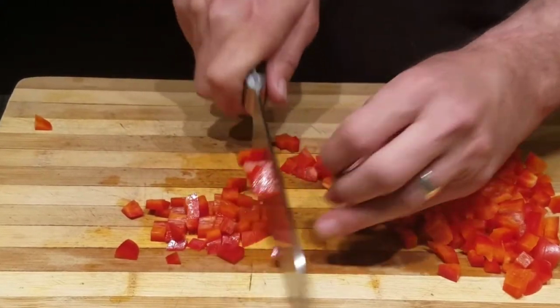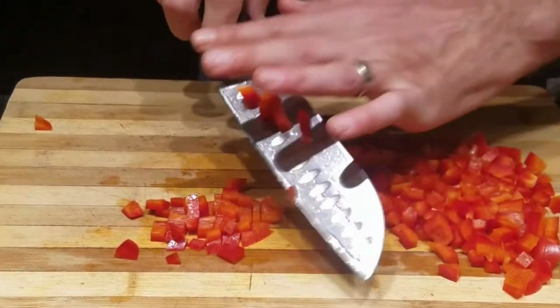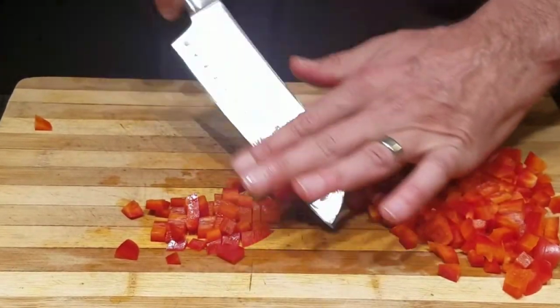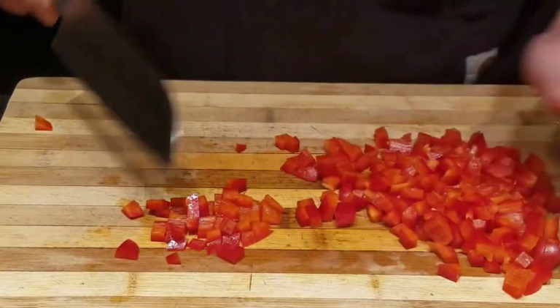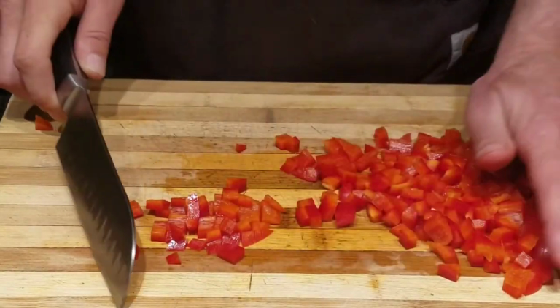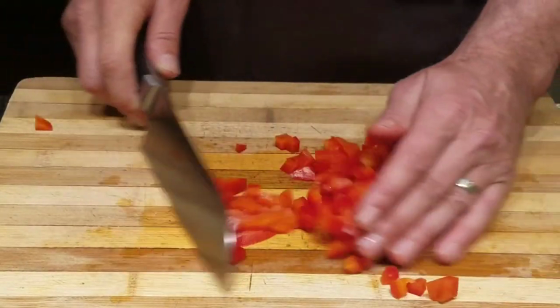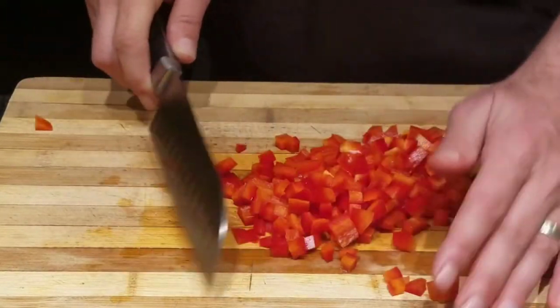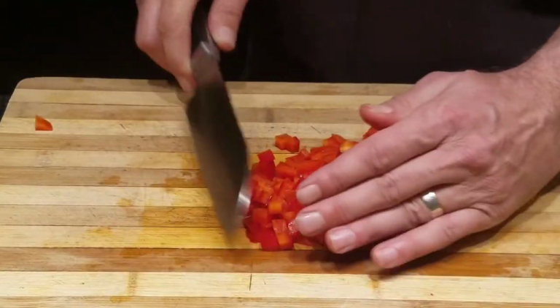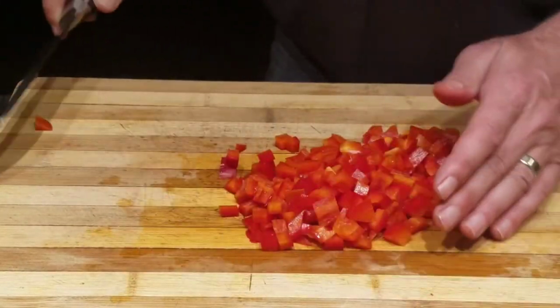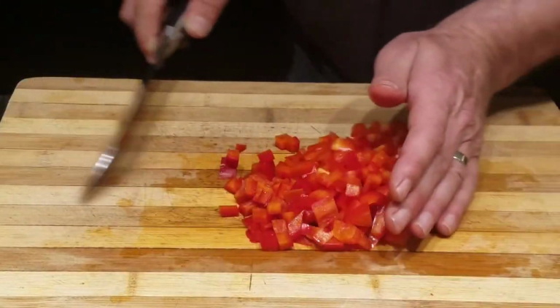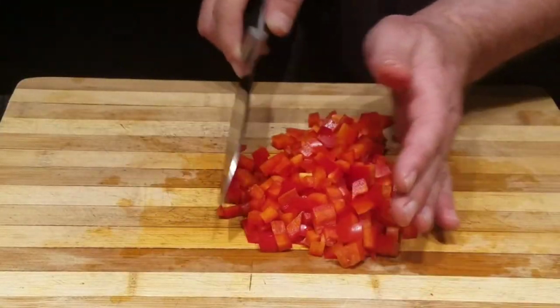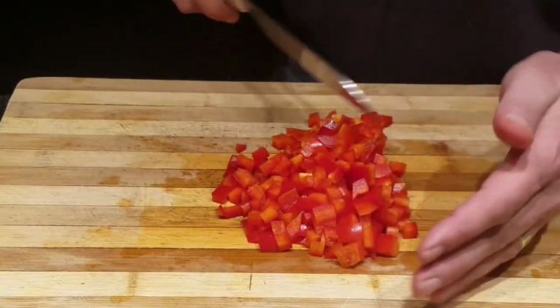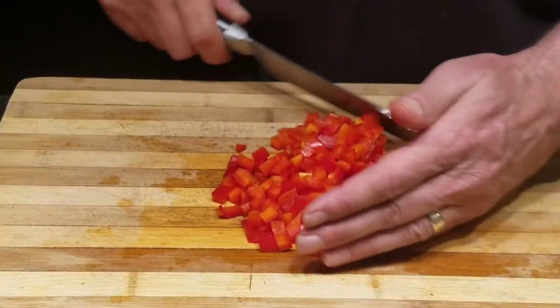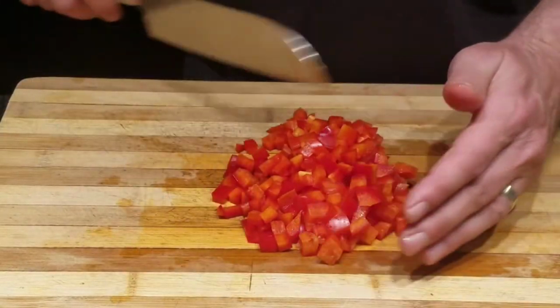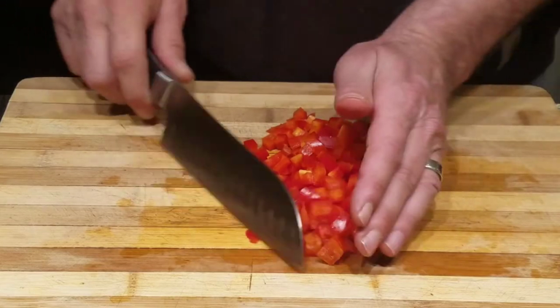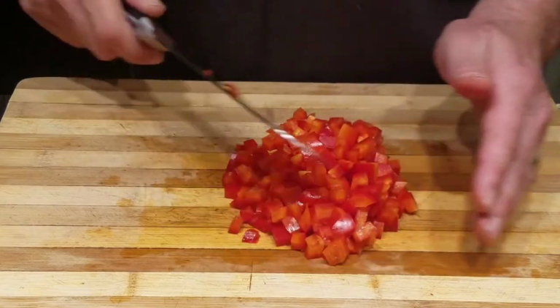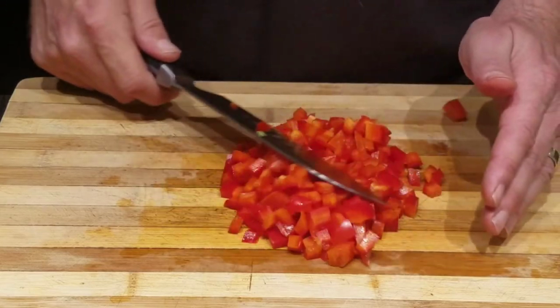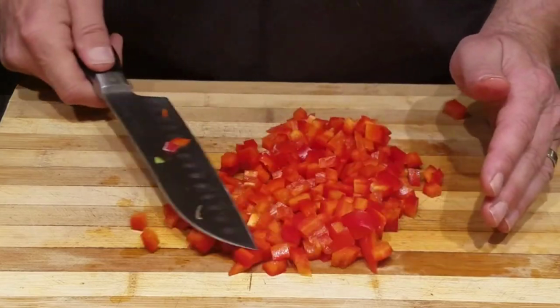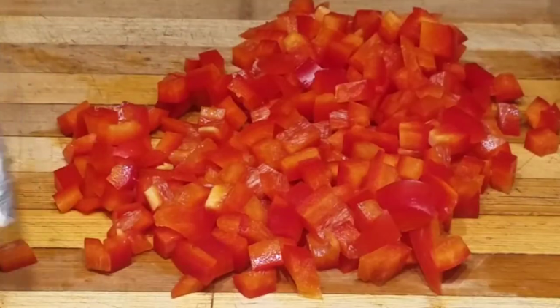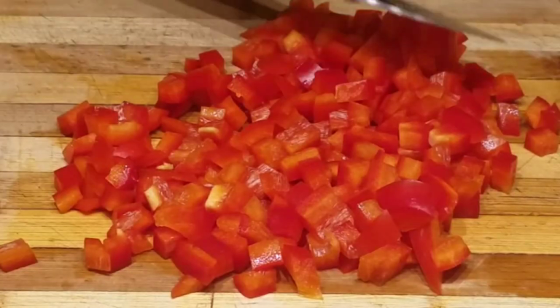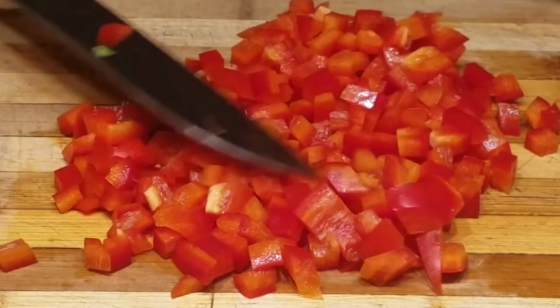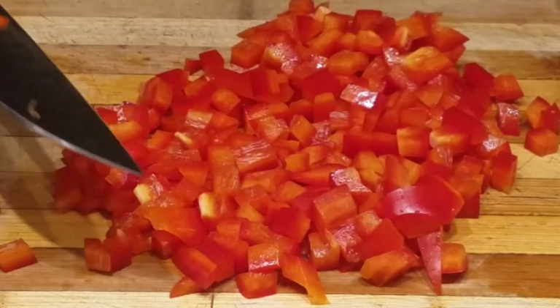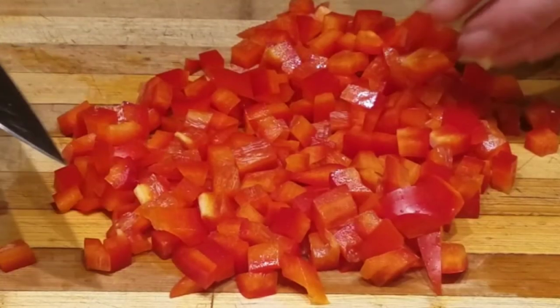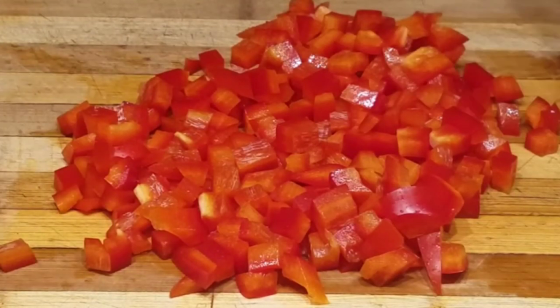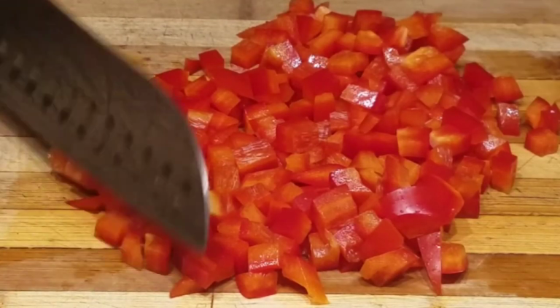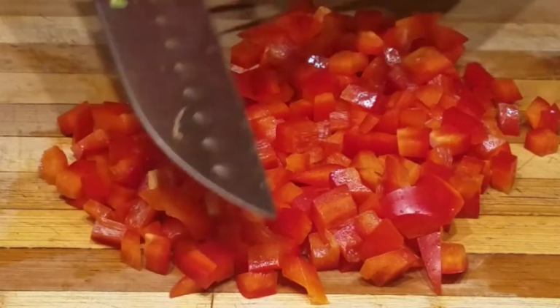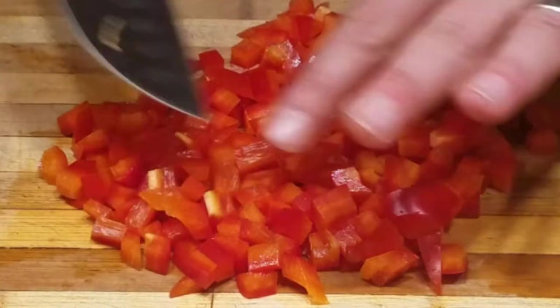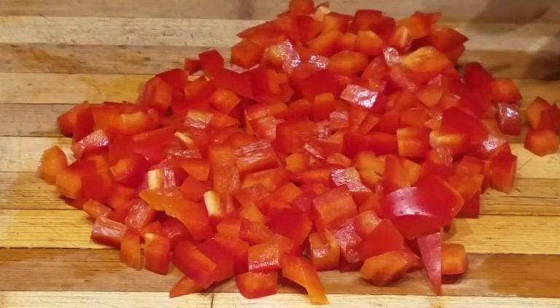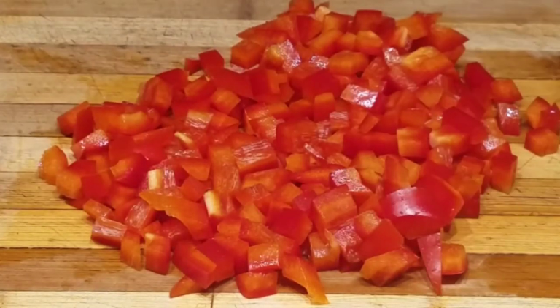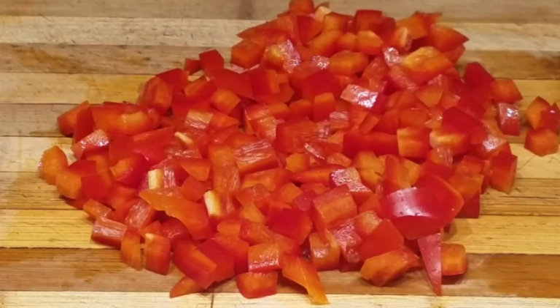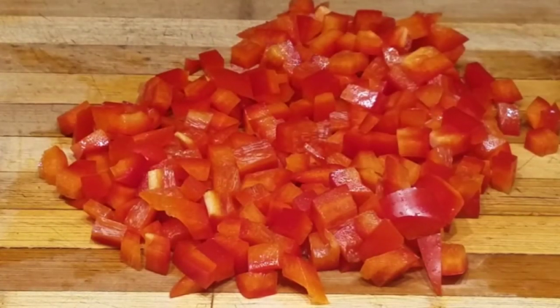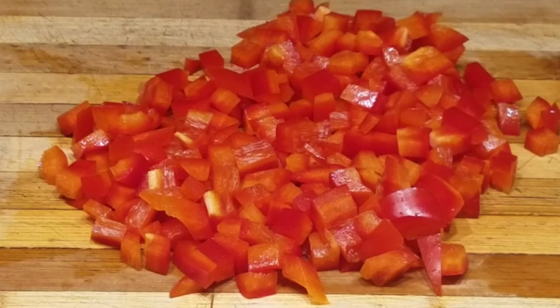So that's it for this video. Like I said, just a short quick tutorial on how to slice and dice a red pepper. Thanks for watching and I hope you subscribe.